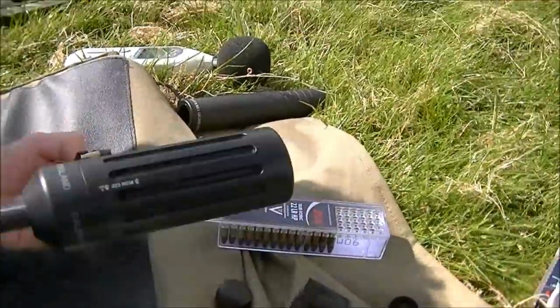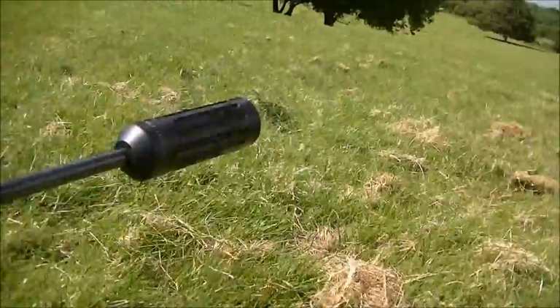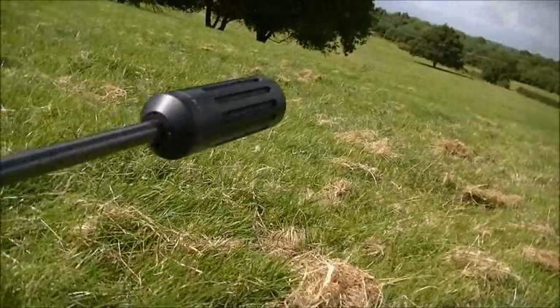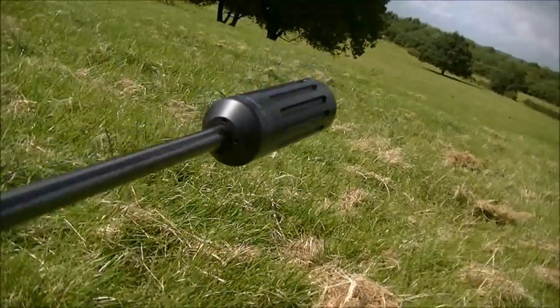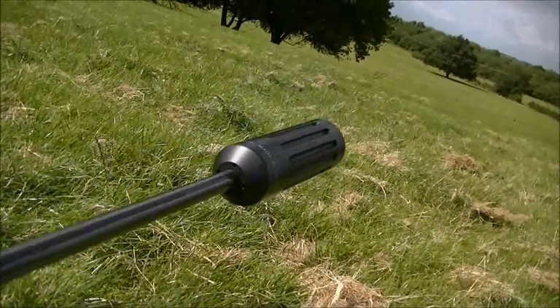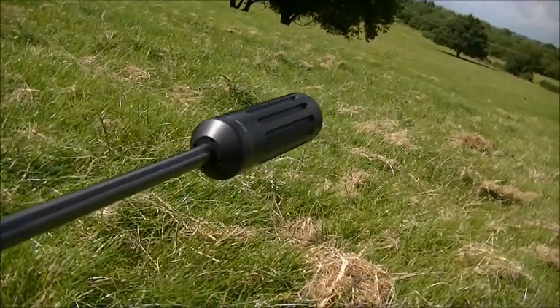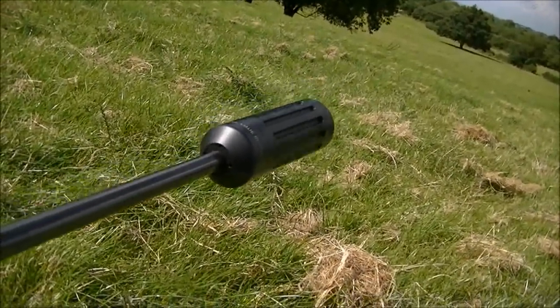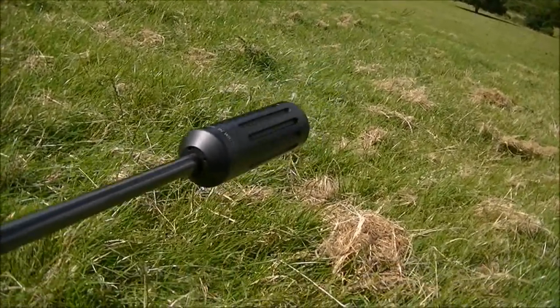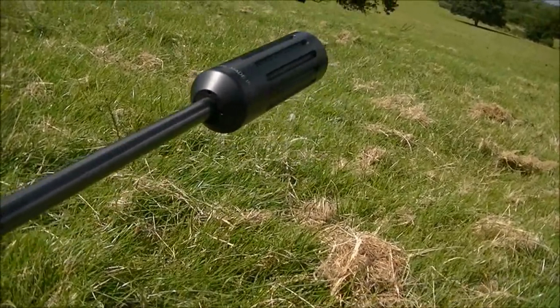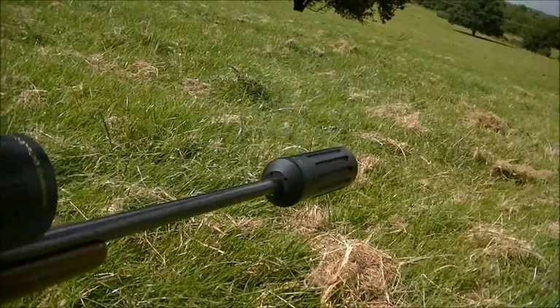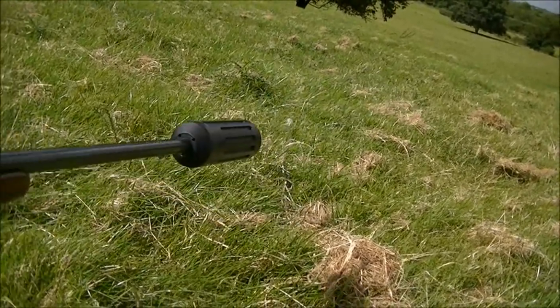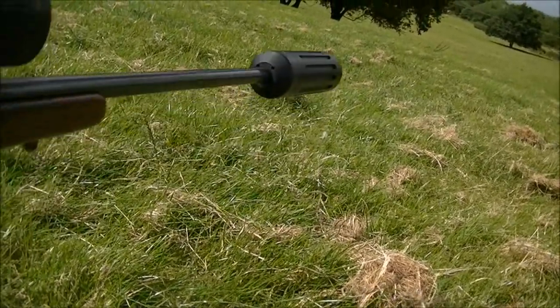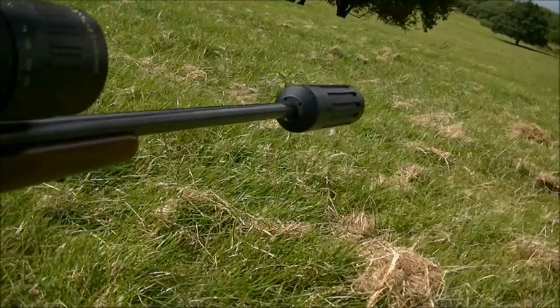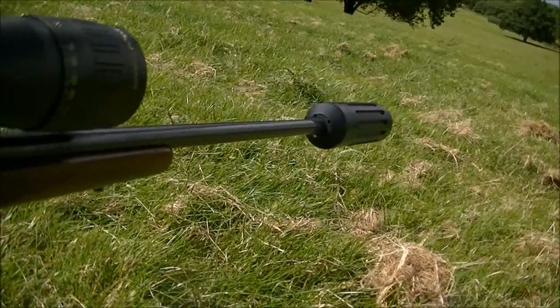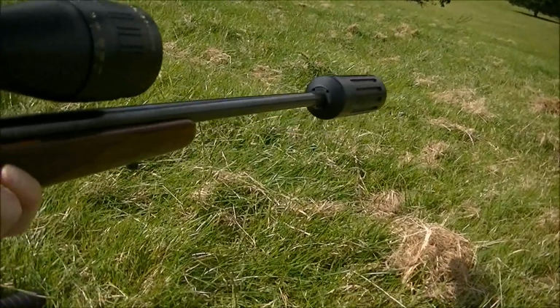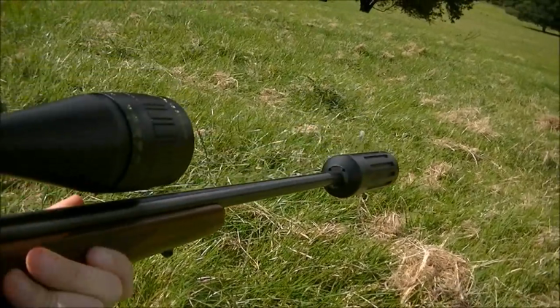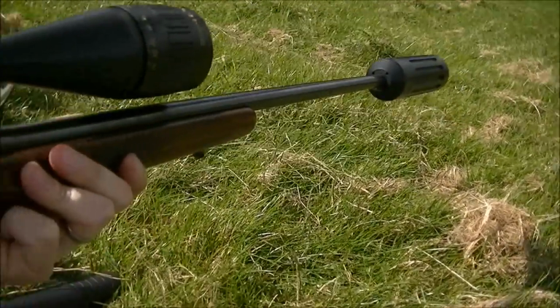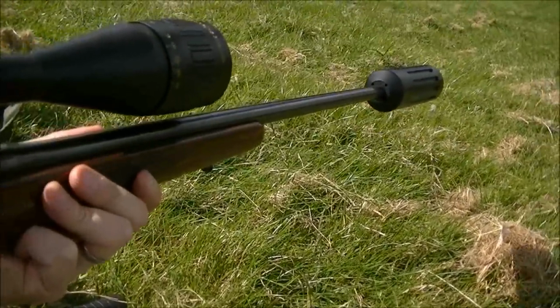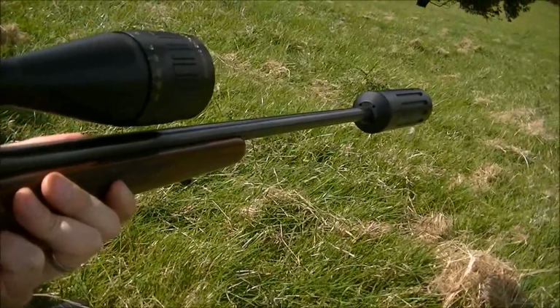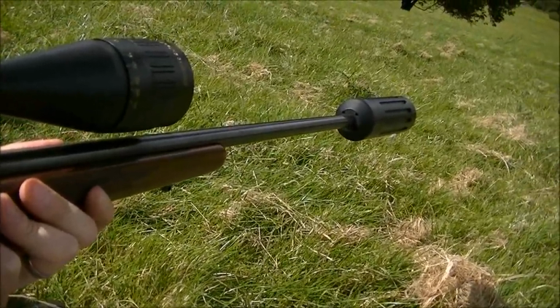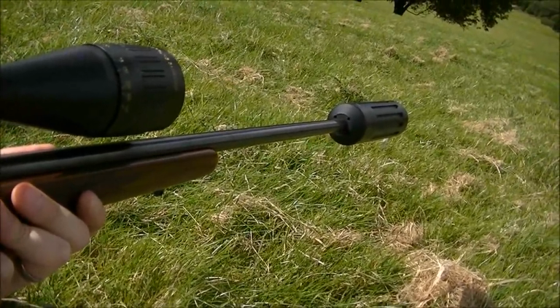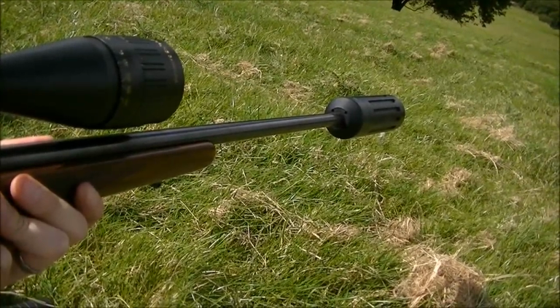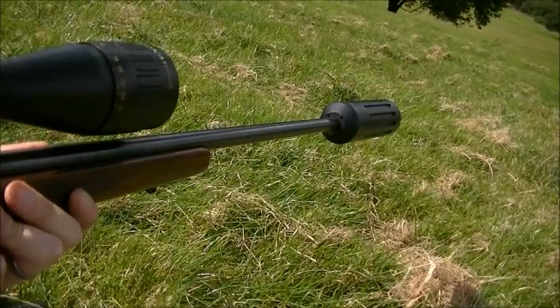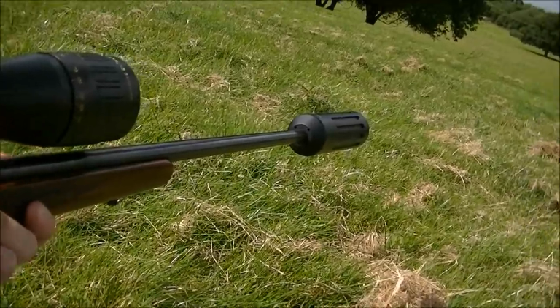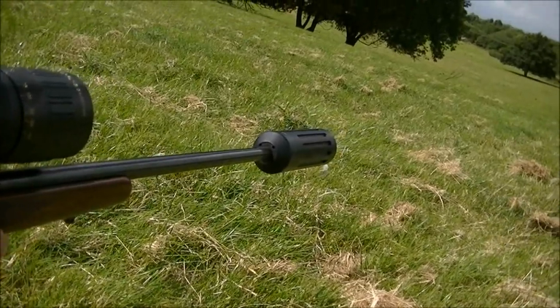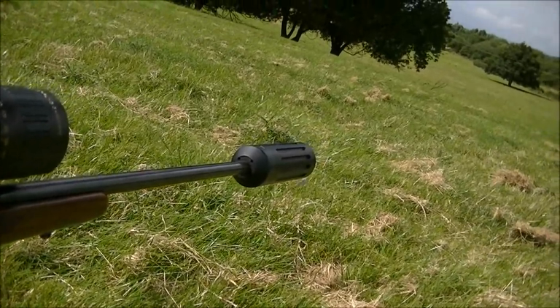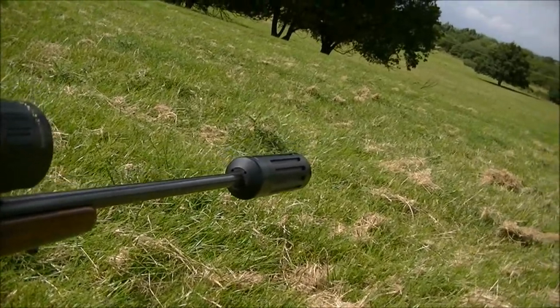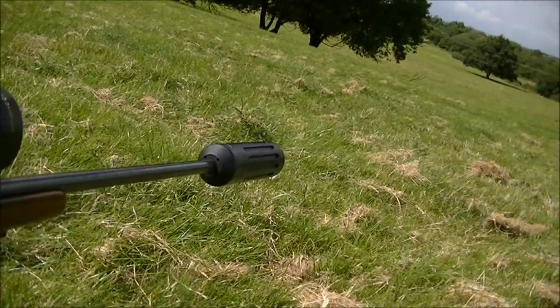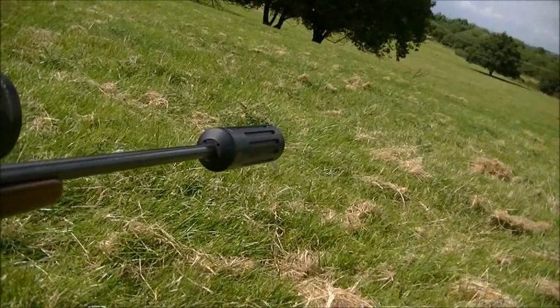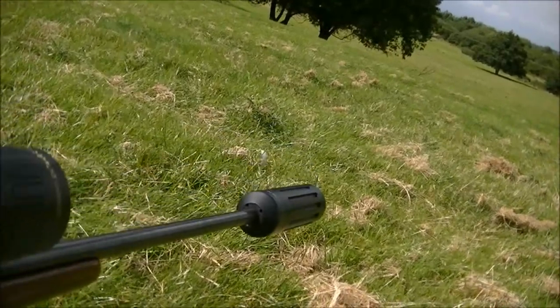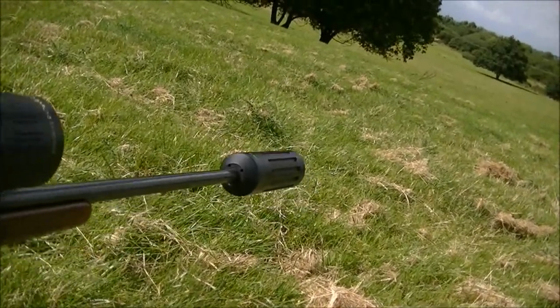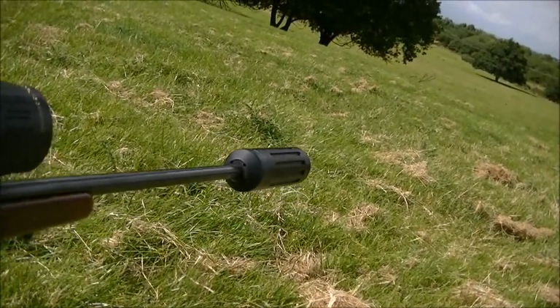So obviously this is excessively large, but it doesn't get much quieter. I won't hit anything again — I'm not sure where it is. Let's go. Oh, it's a hit! I've given it way too much drop there.